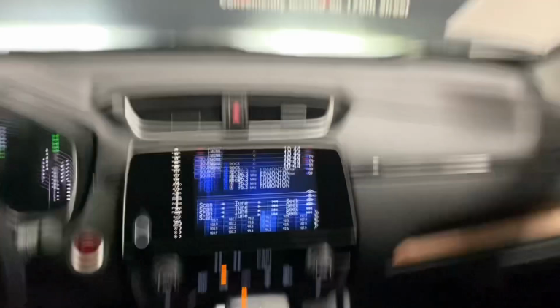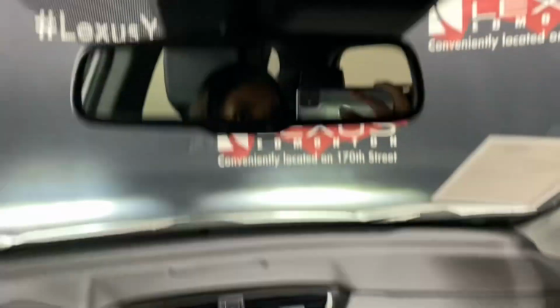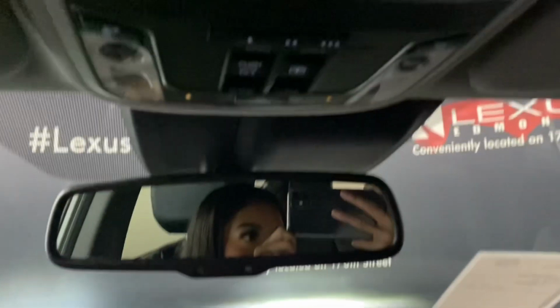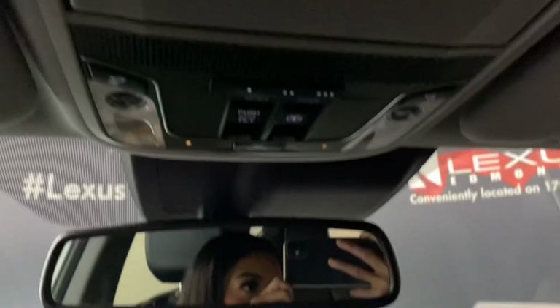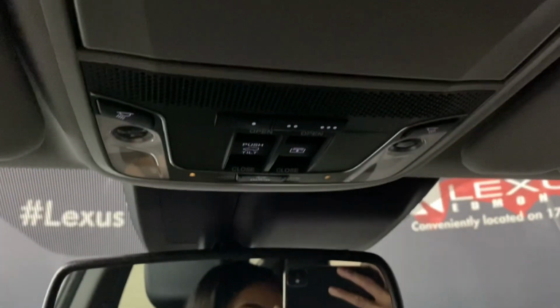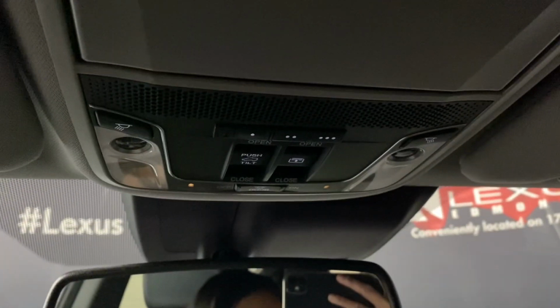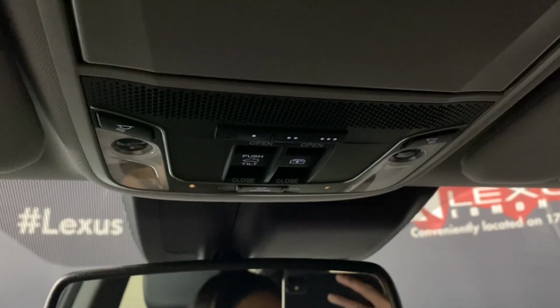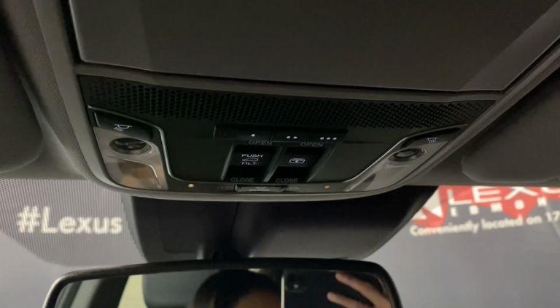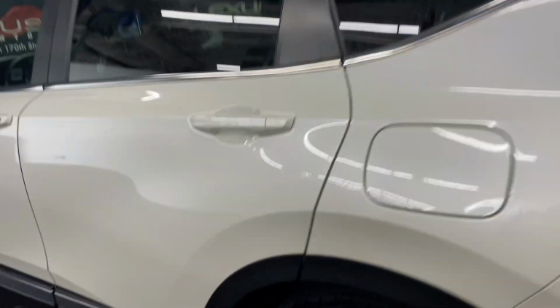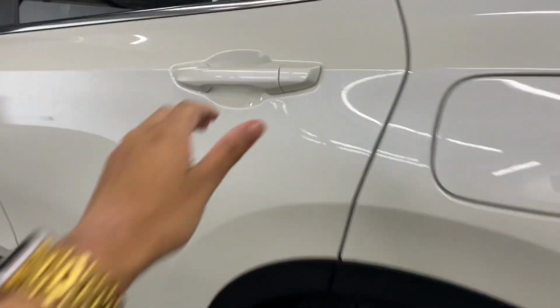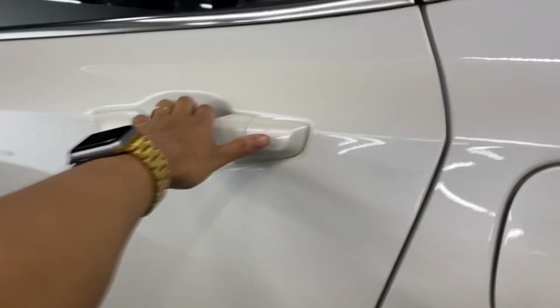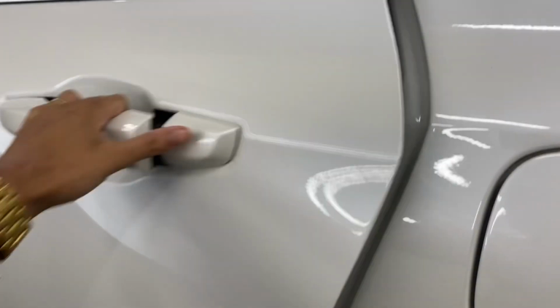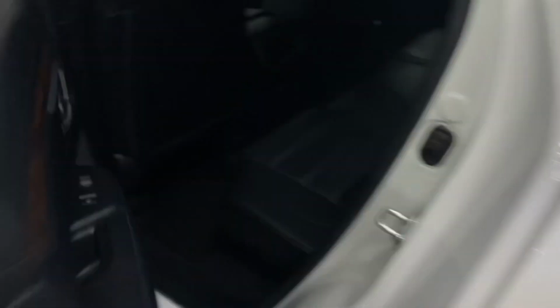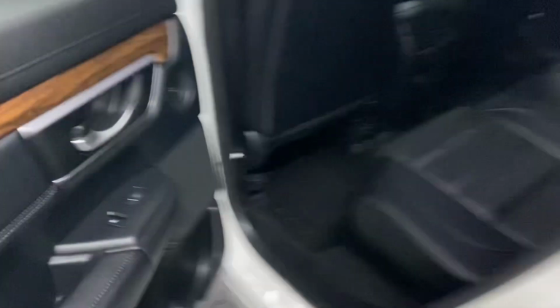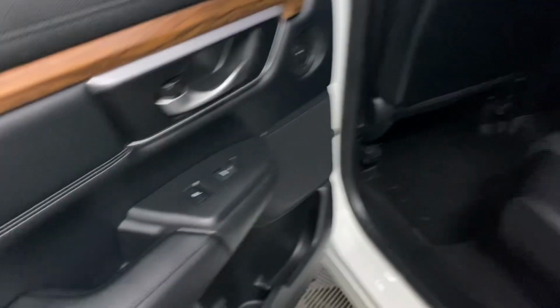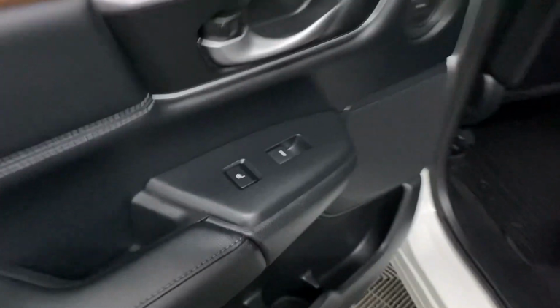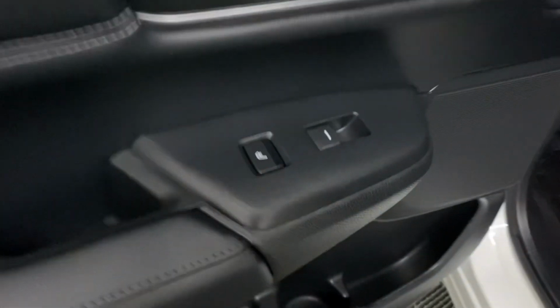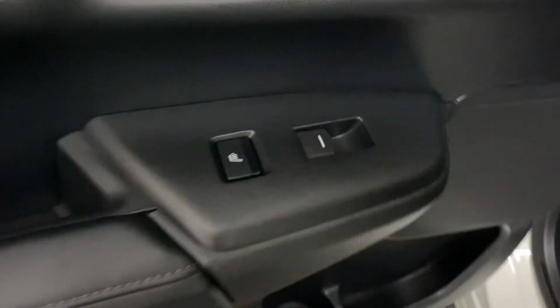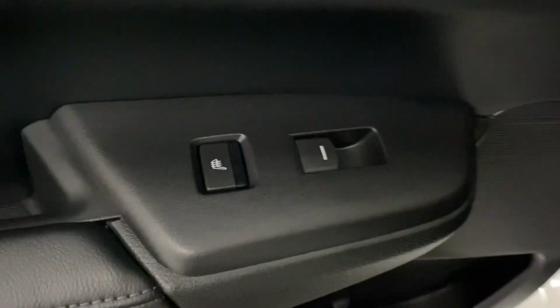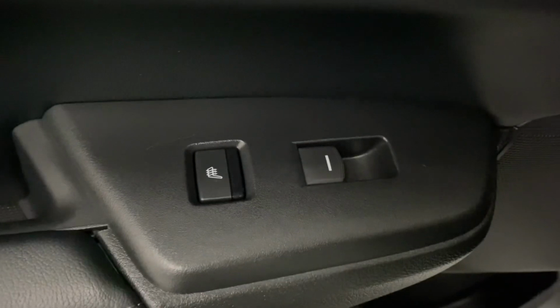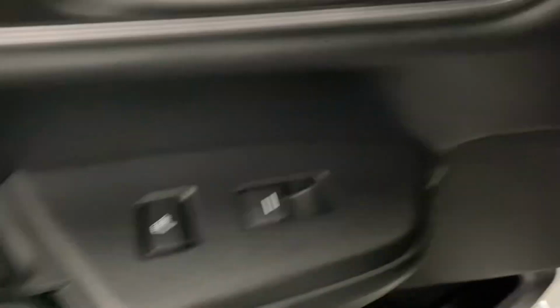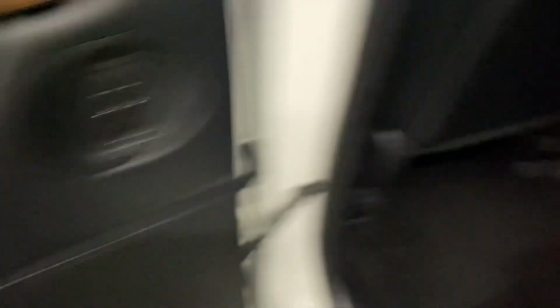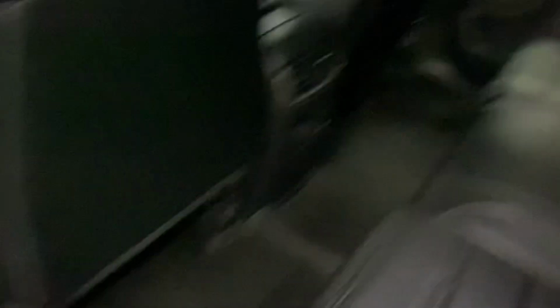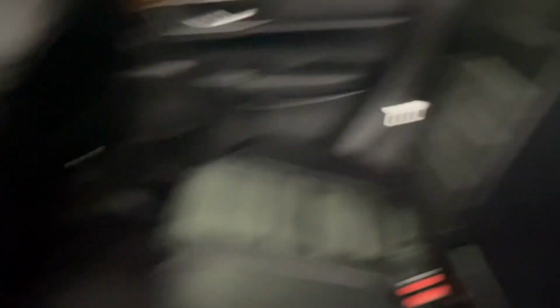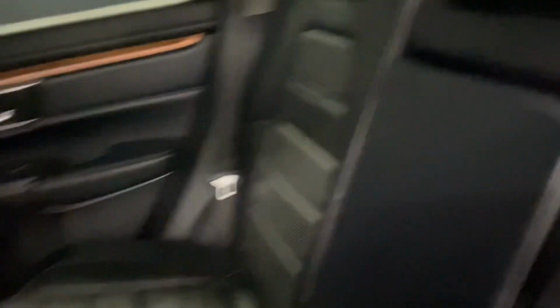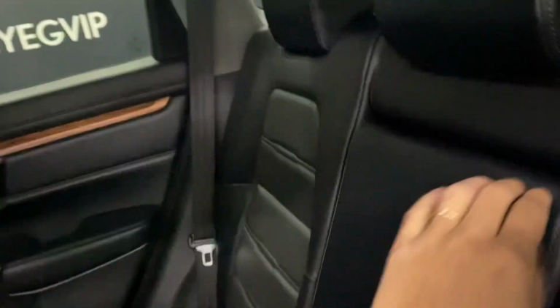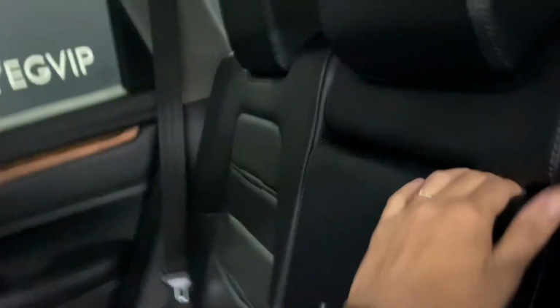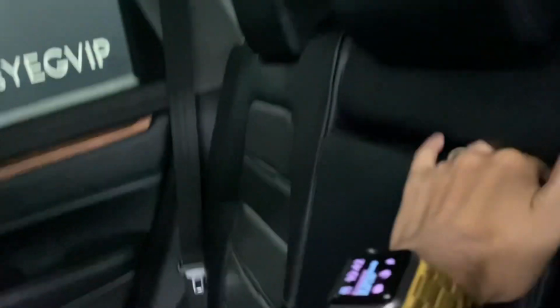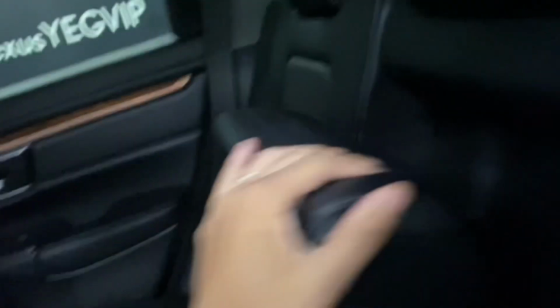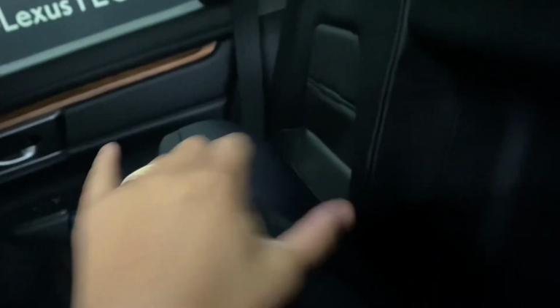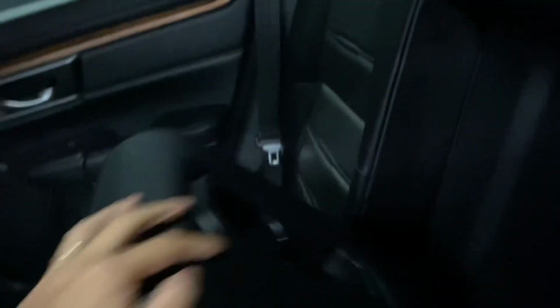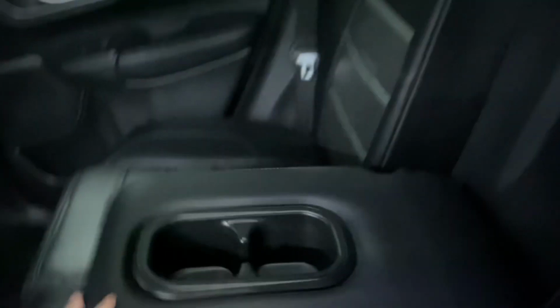Above, your controls for your sunroof. Heading into the rear seats, on either door you have your heated seat controls. You also have your cup holders and armrest.